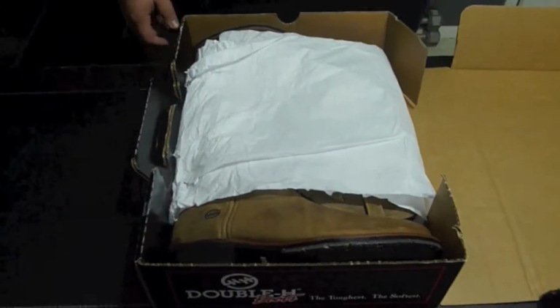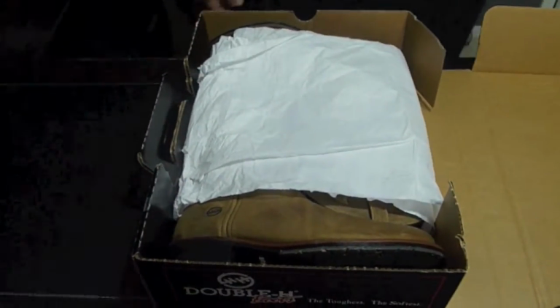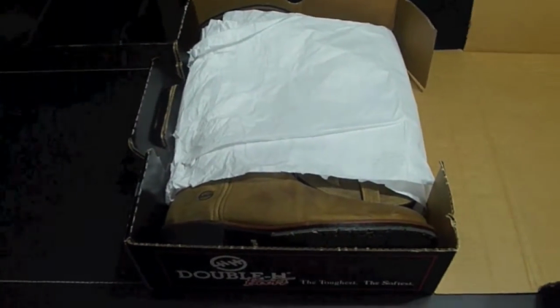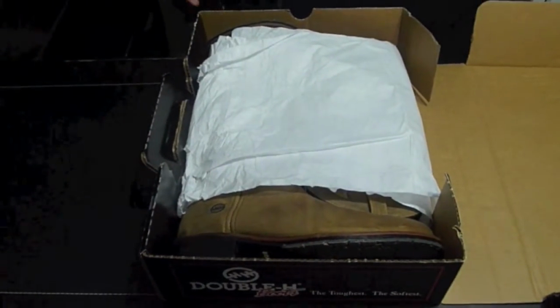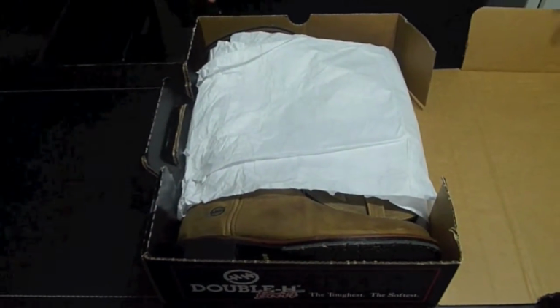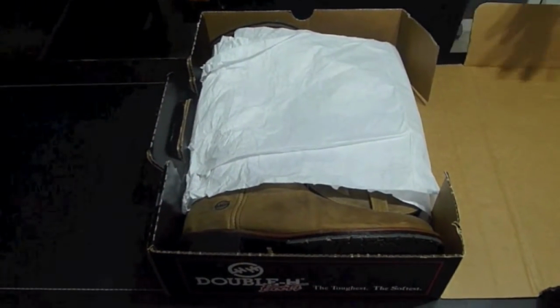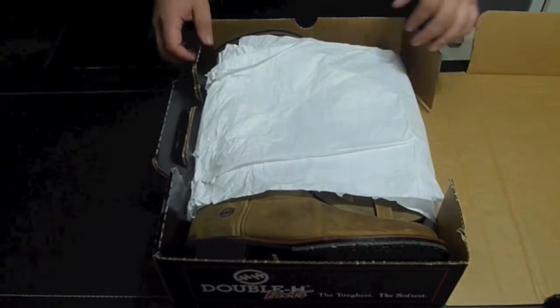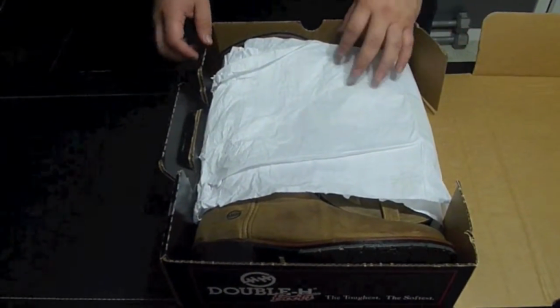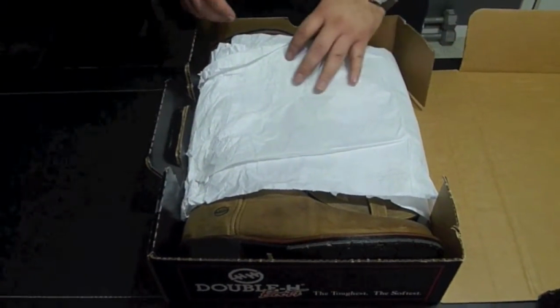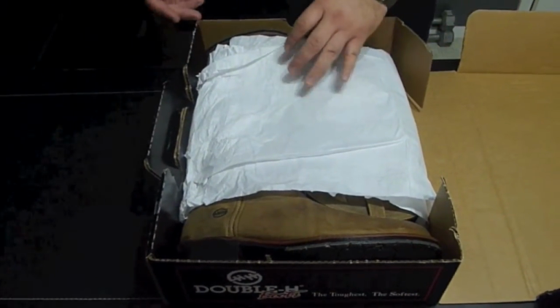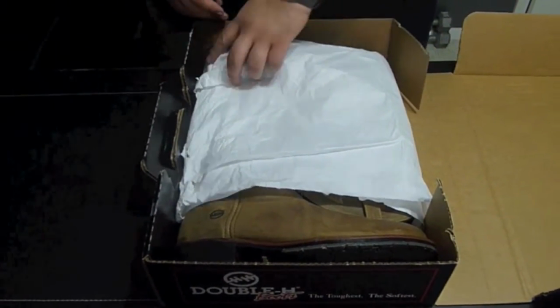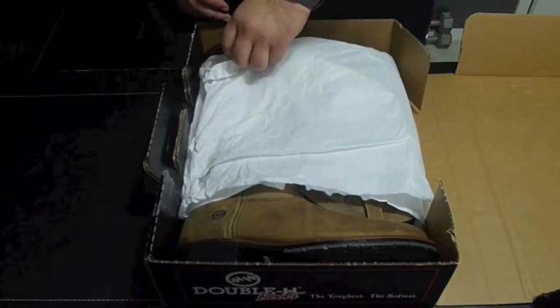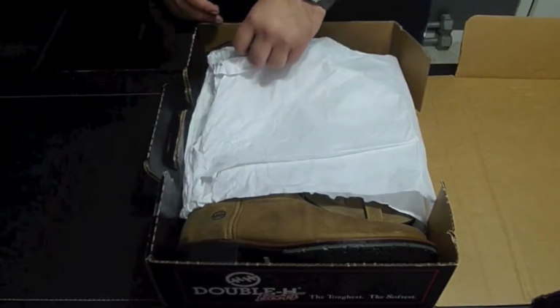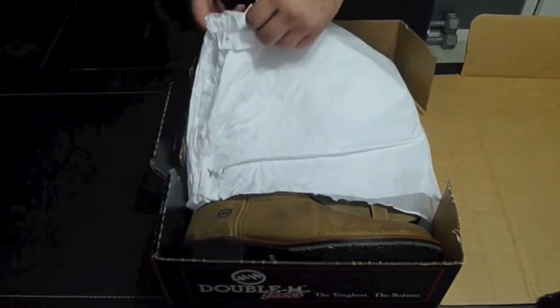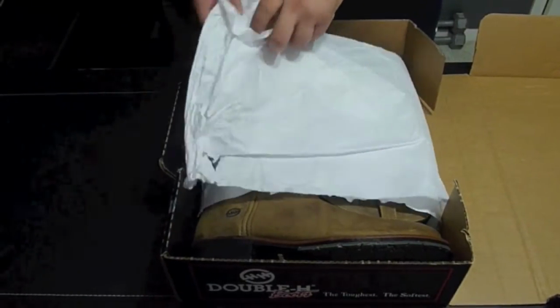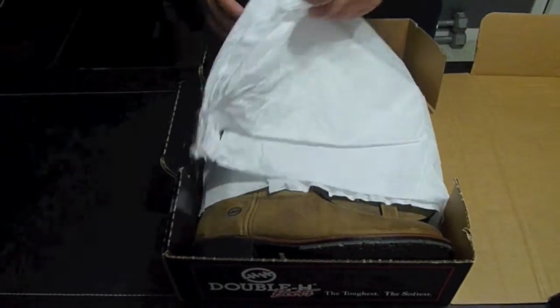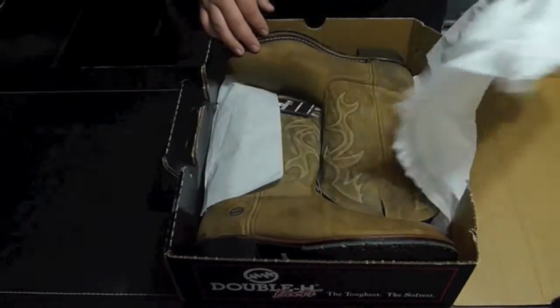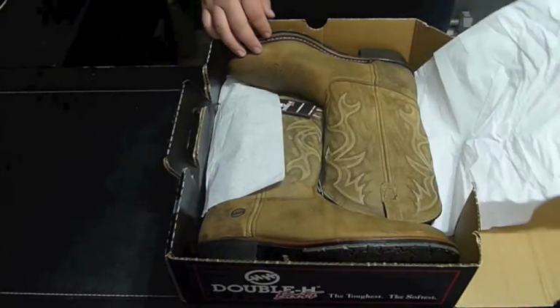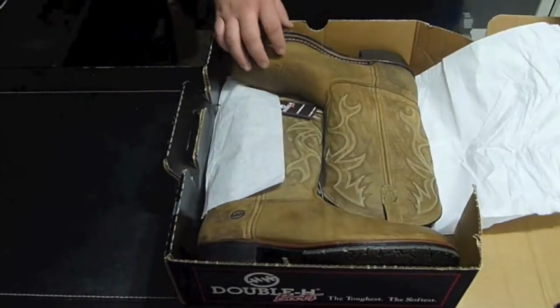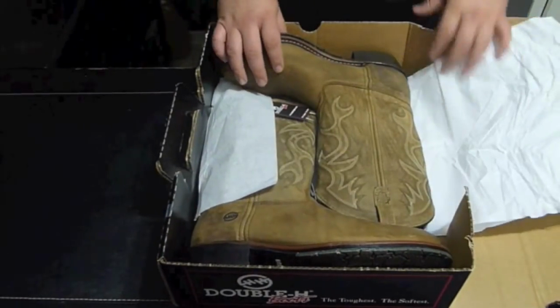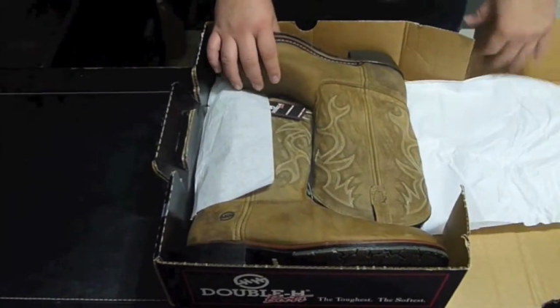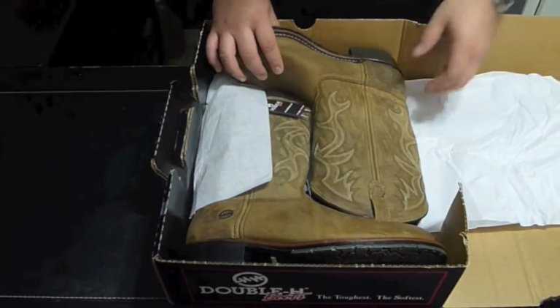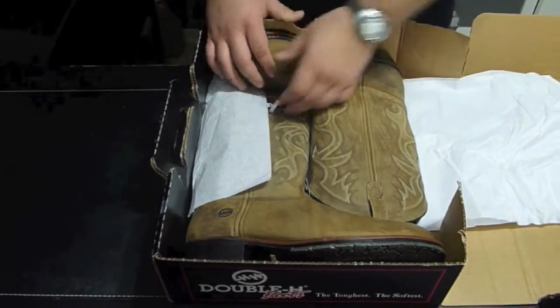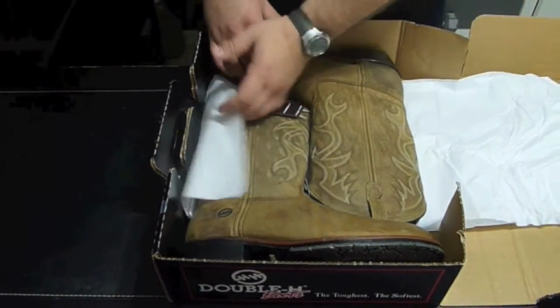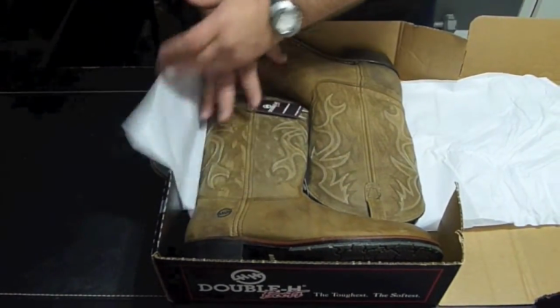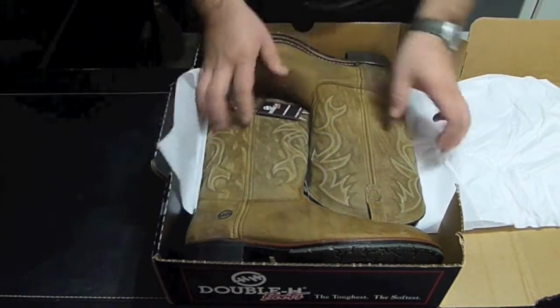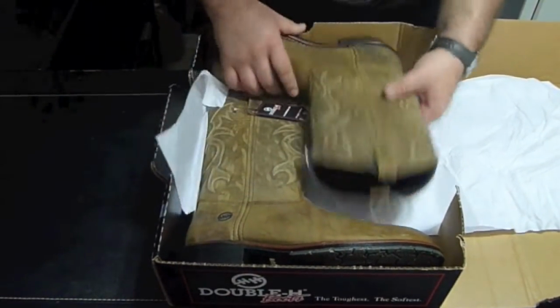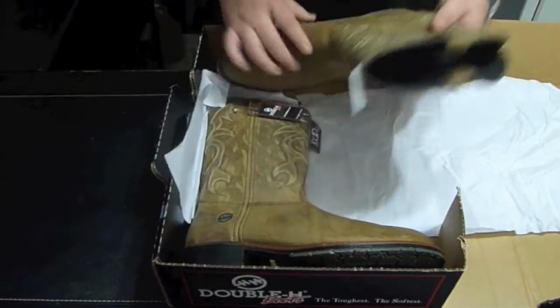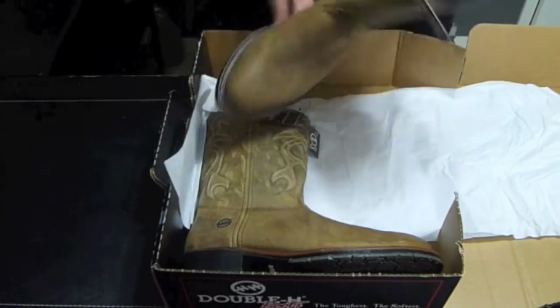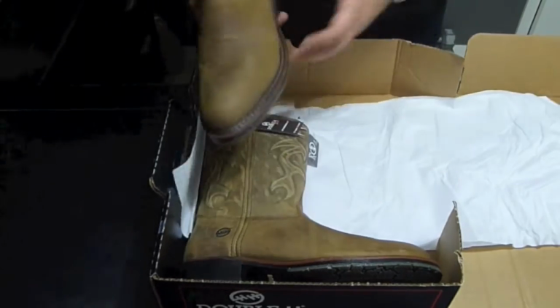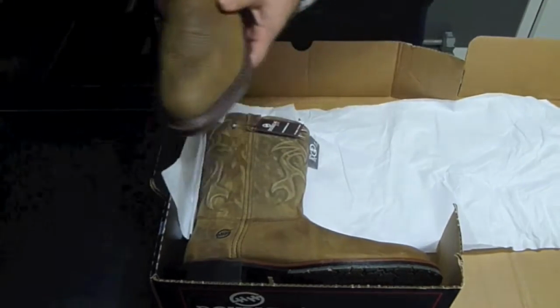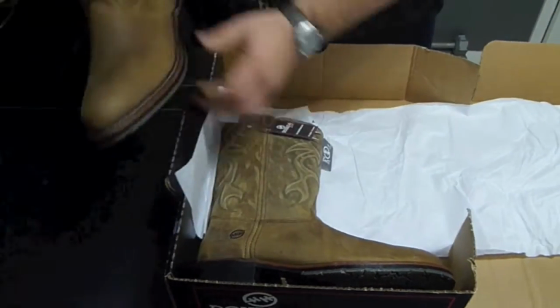If you like boots, you'll pay whatever the price is, you know. But let's see these bad boys. Let's unwrap them, let's see what we got. As a matter of fact, let's take them out of the box.